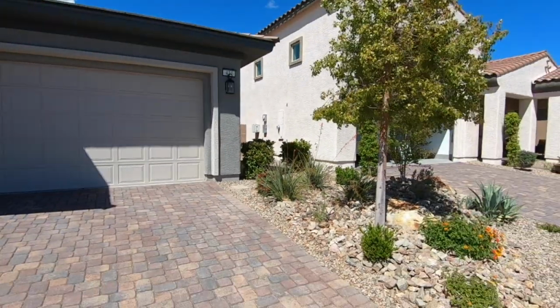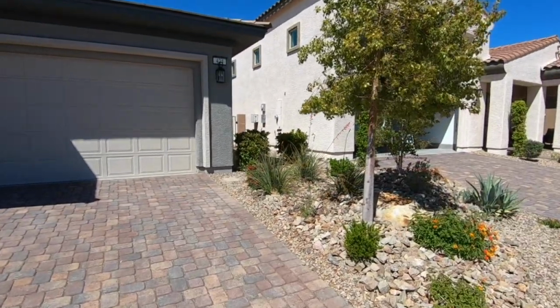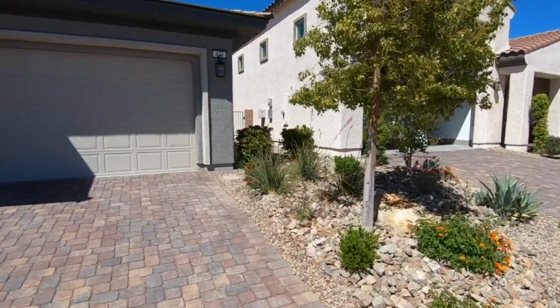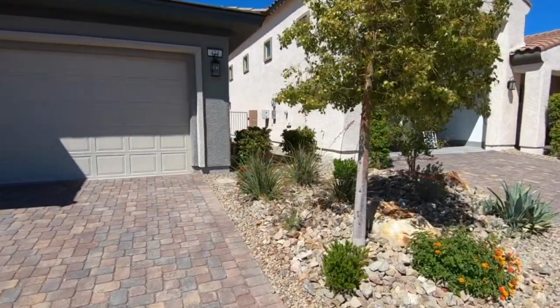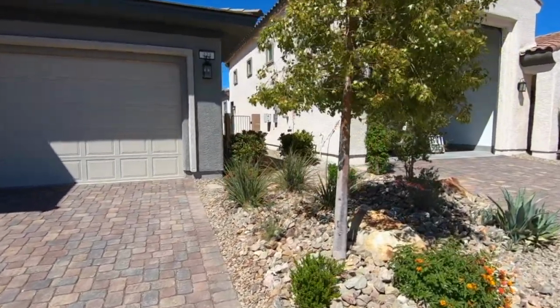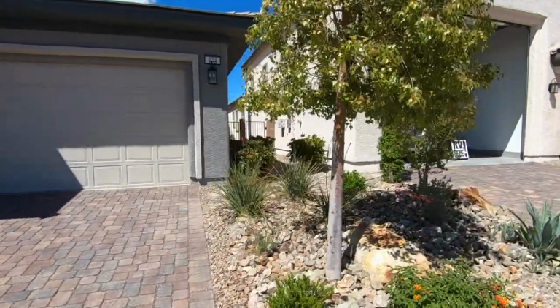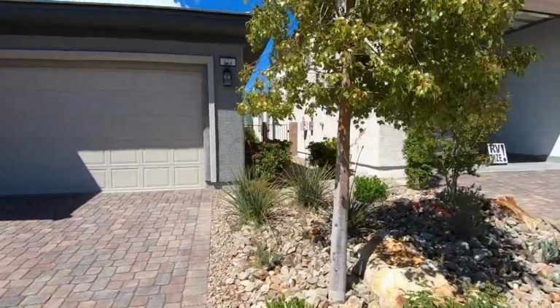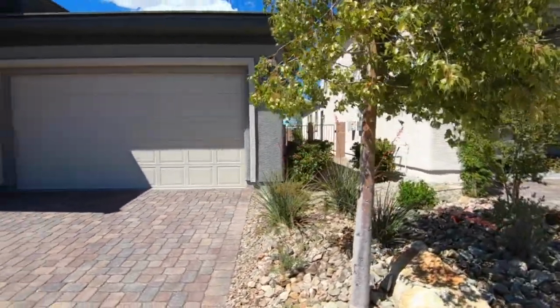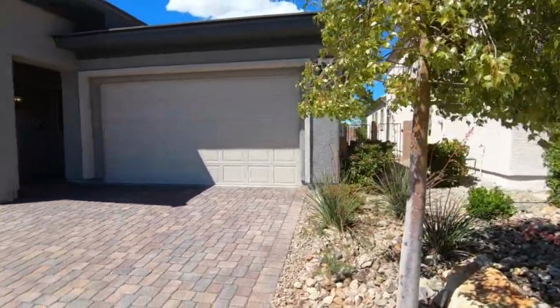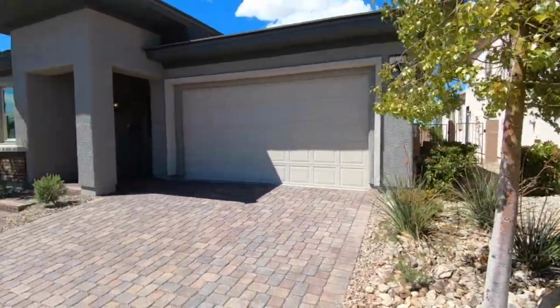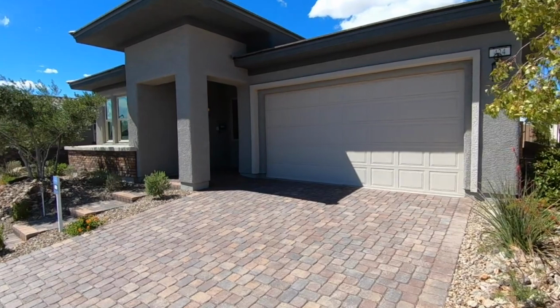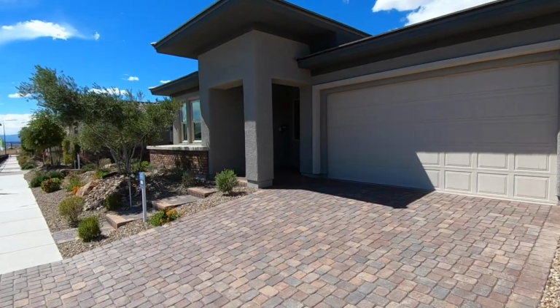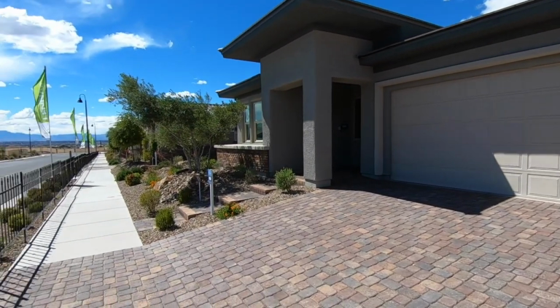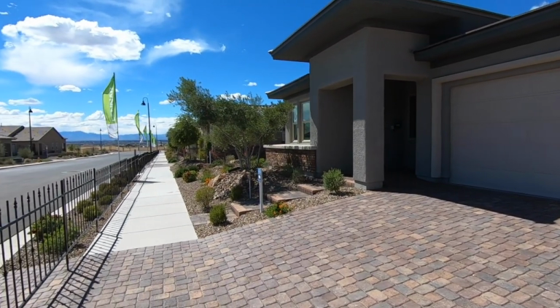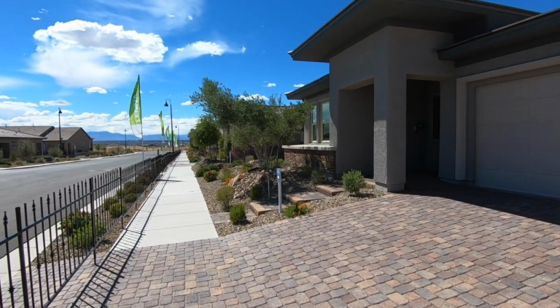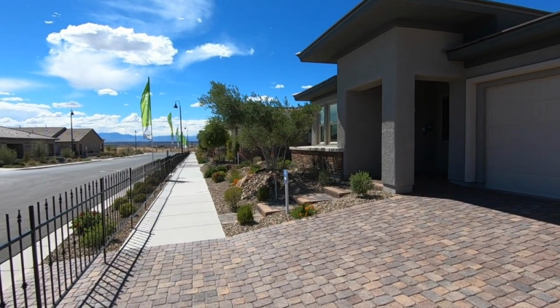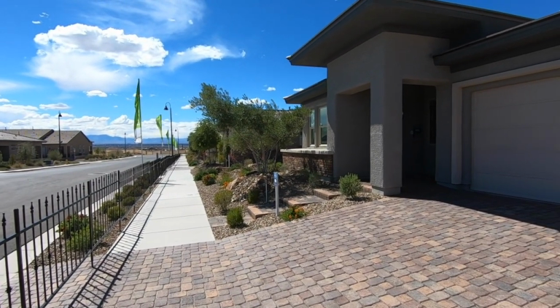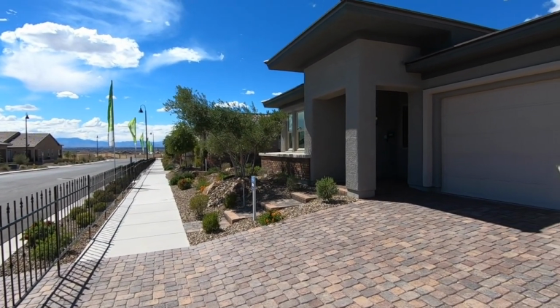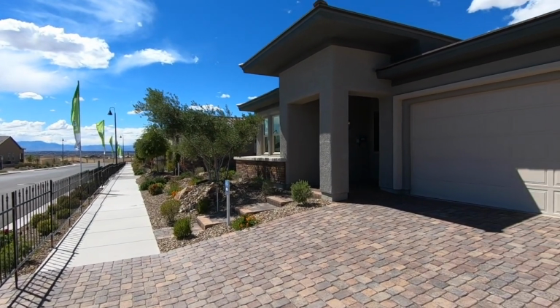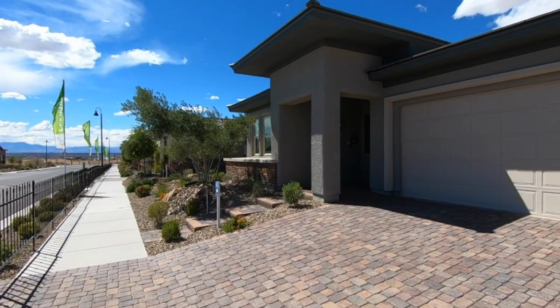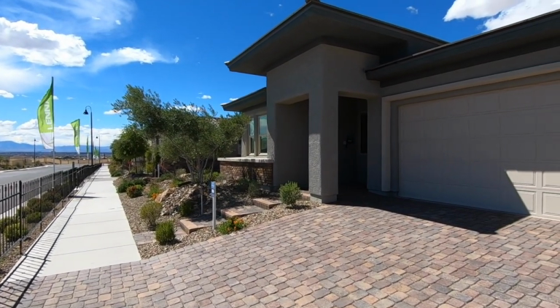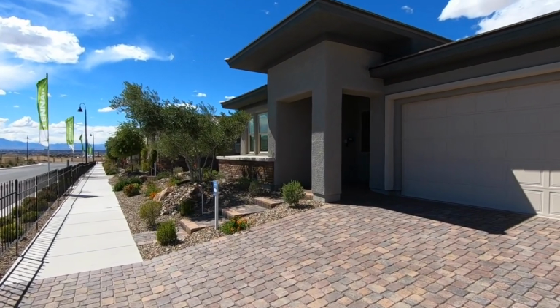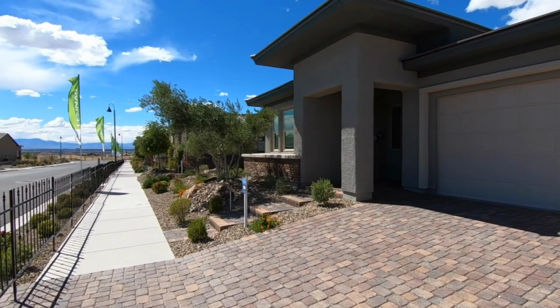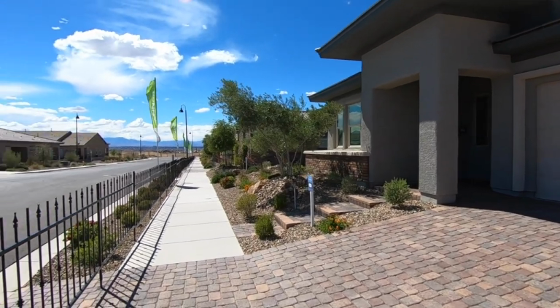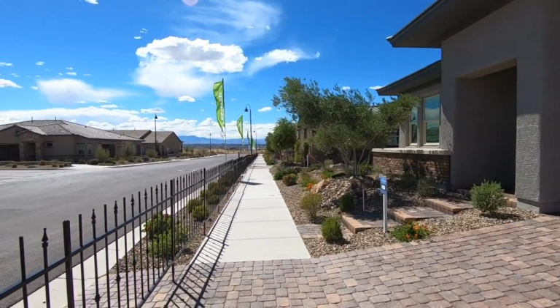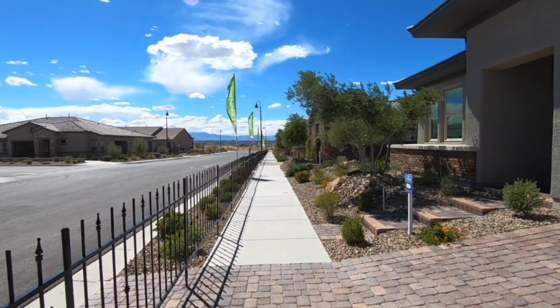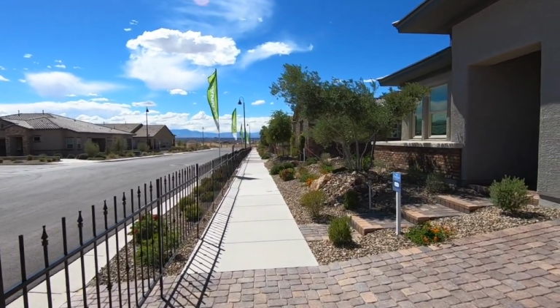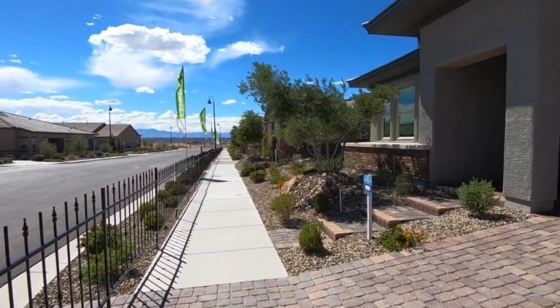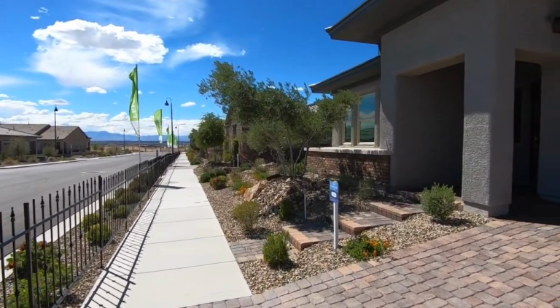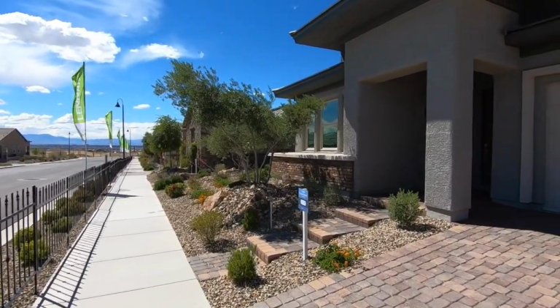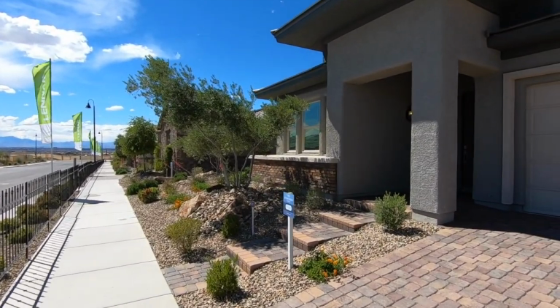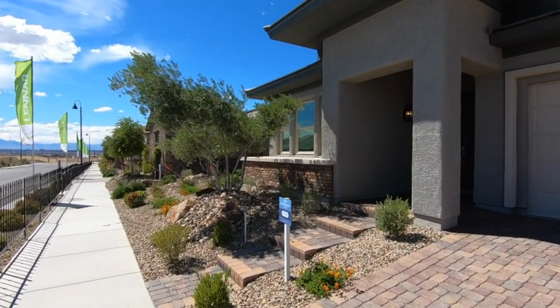Hey everyone, this is Kendall Trotter, Southern Nevada Broker Salesman, standing in Cadence. Been out here filming some homes. This is home number three. We are in a Heritage development by Lennar.